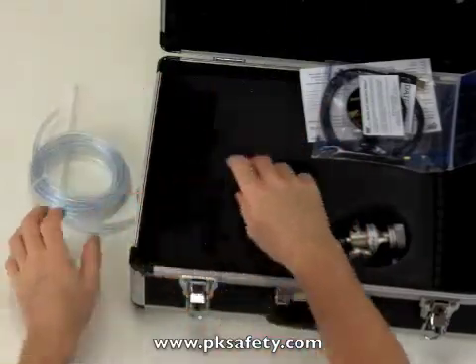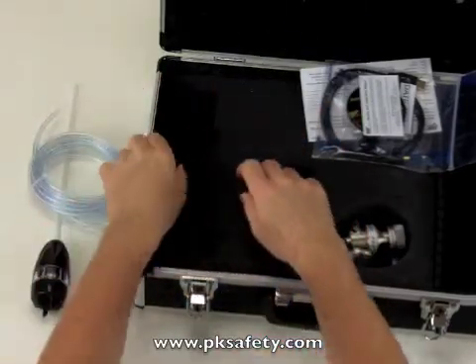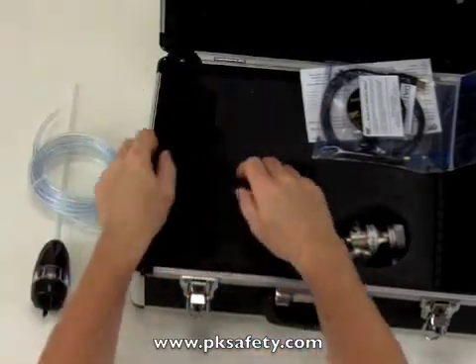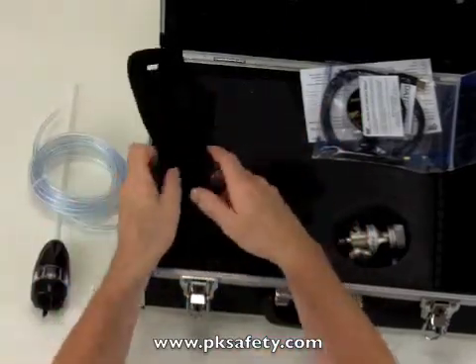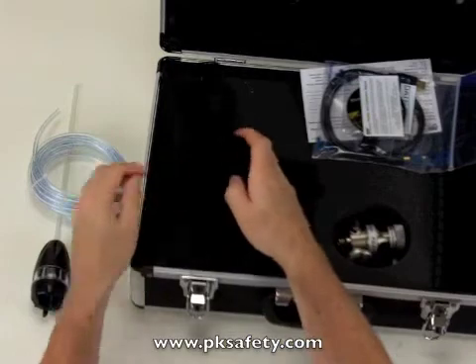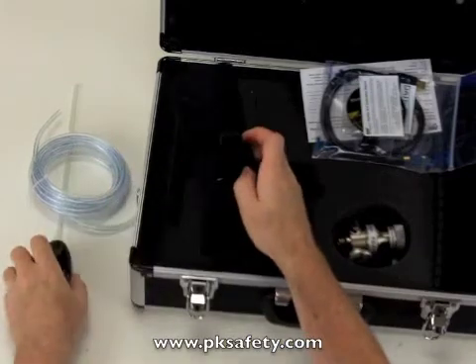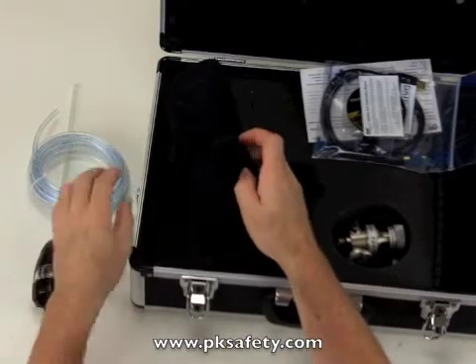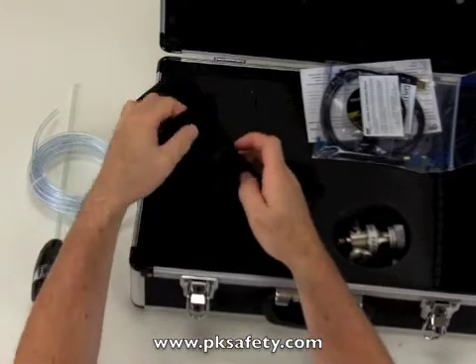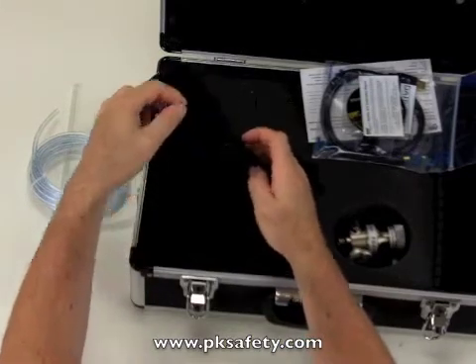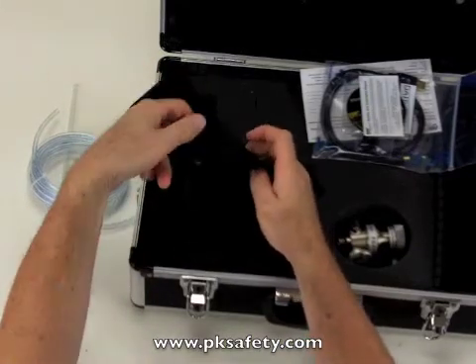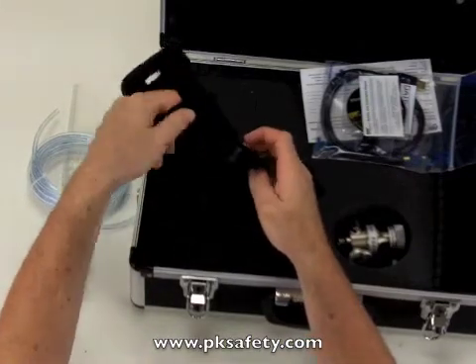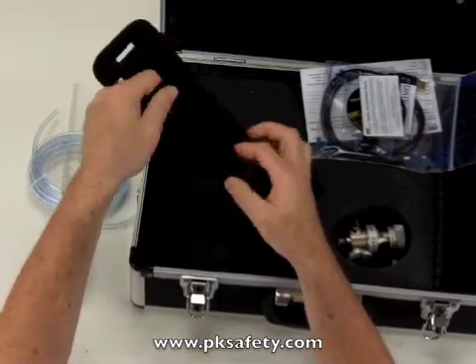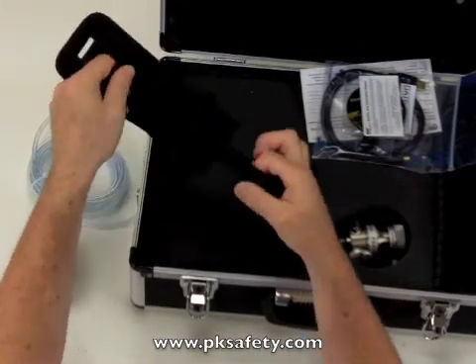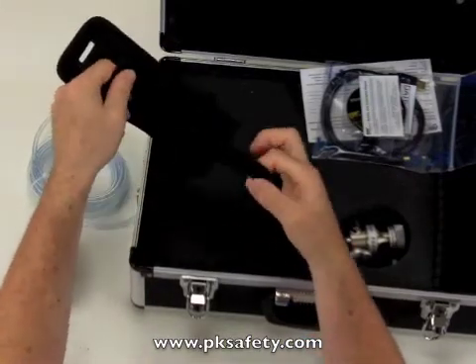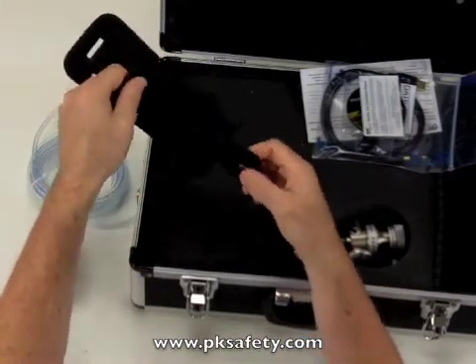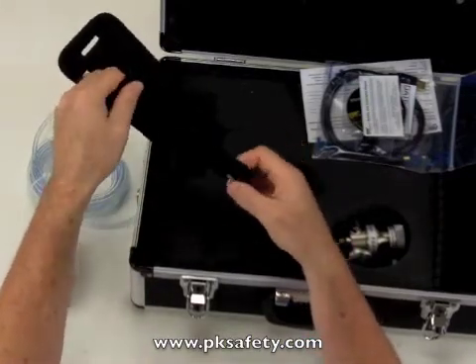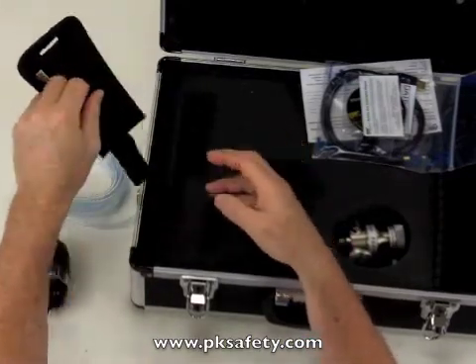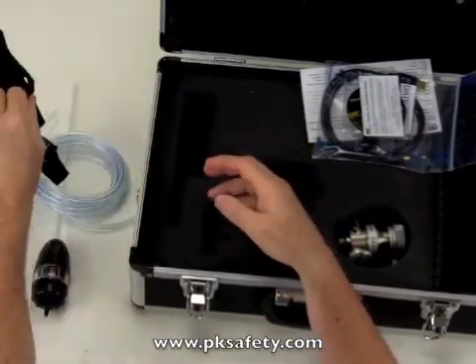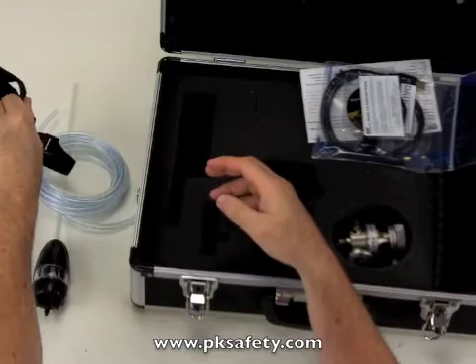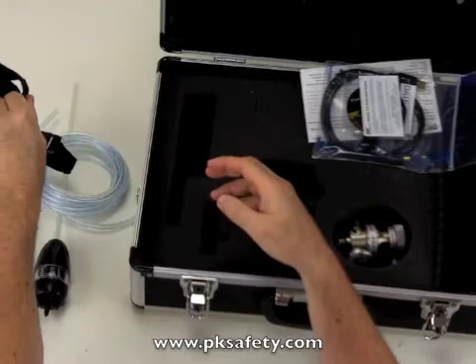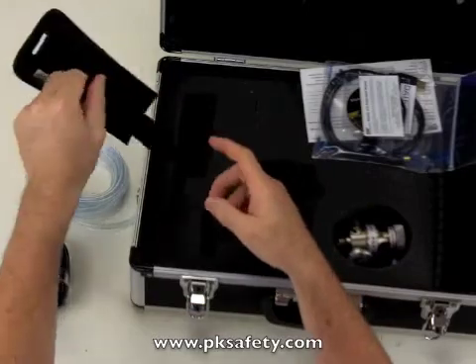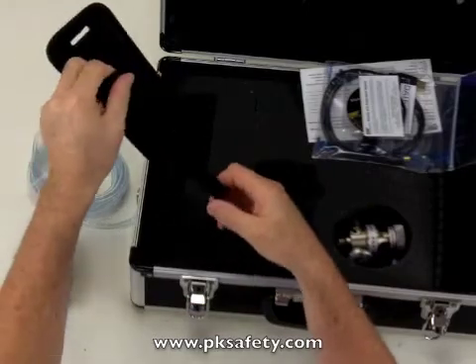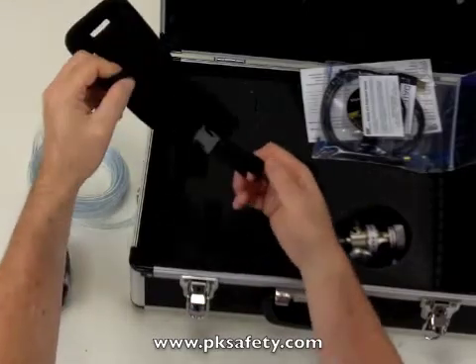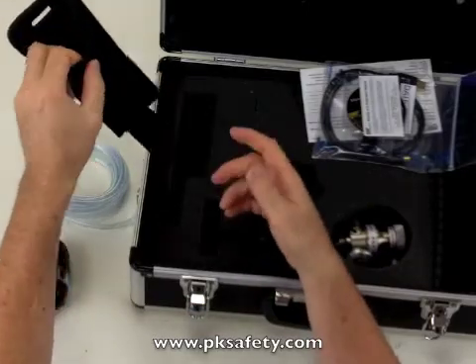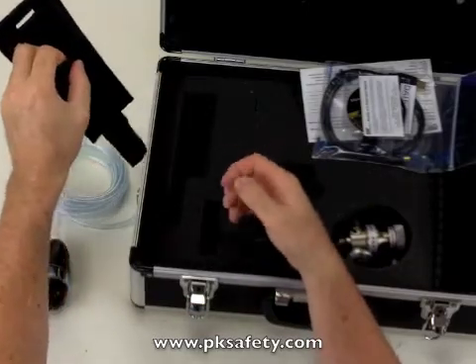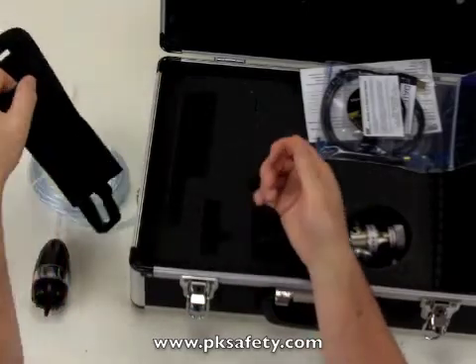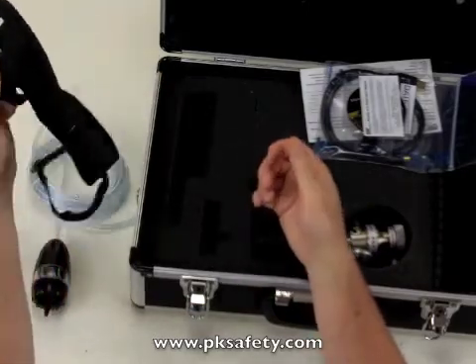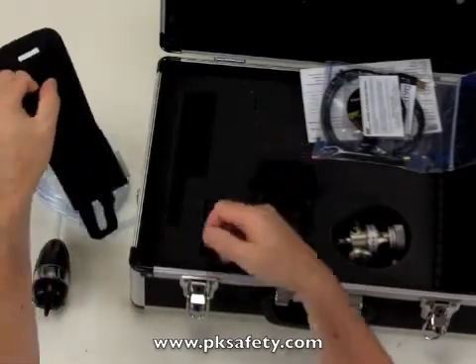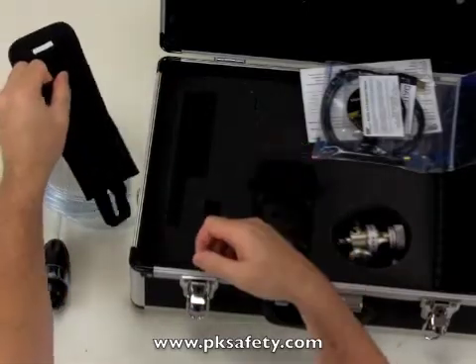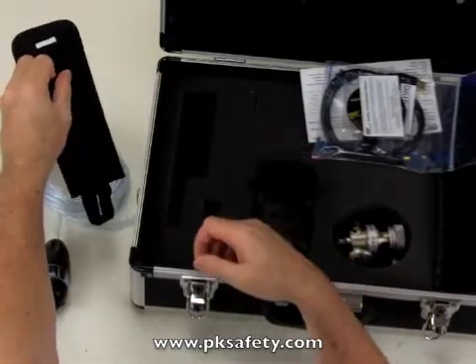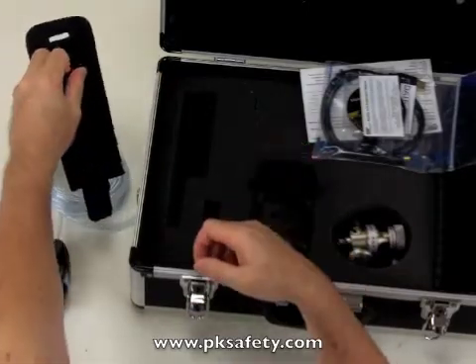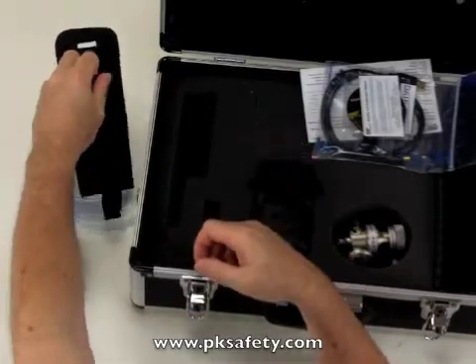They give you a holster for this probe, so it slides in here, and this little tab at the end allows you to keep the tubing all nicely bundled up on your side as you're walking around the plant.